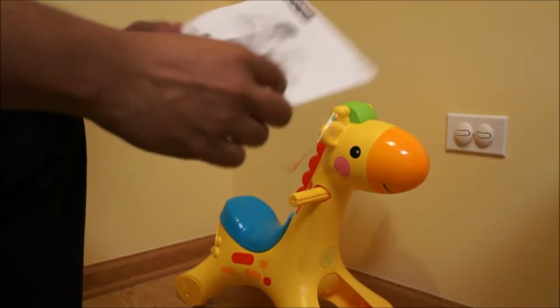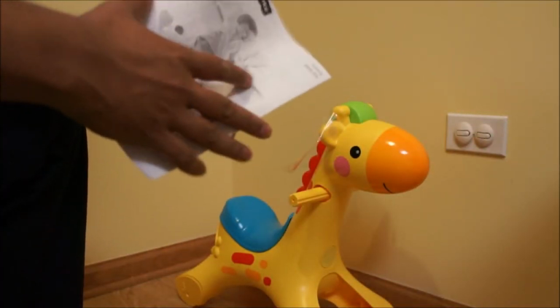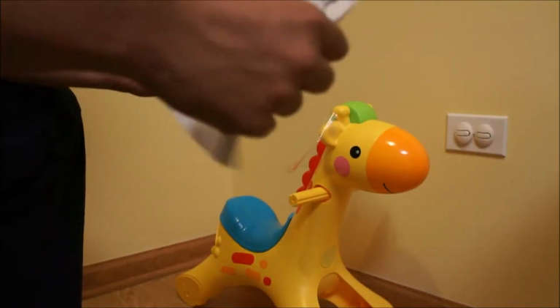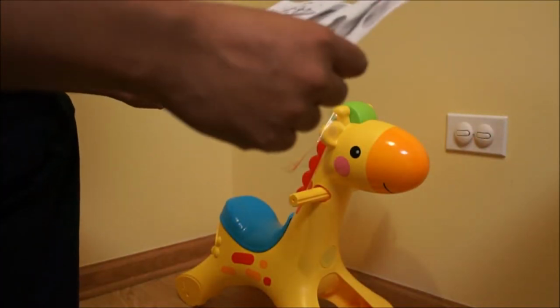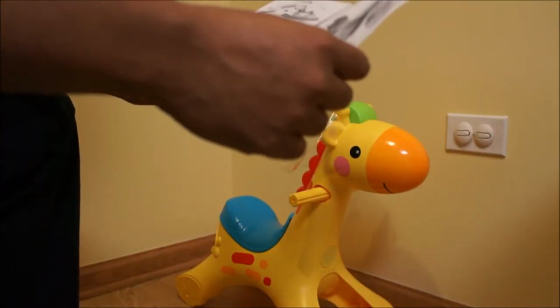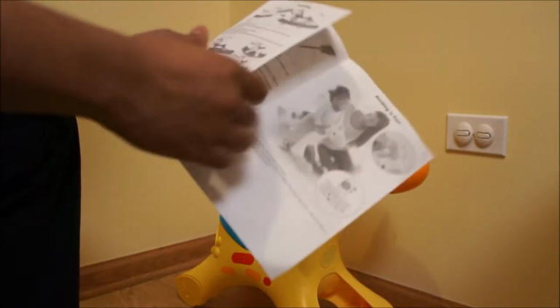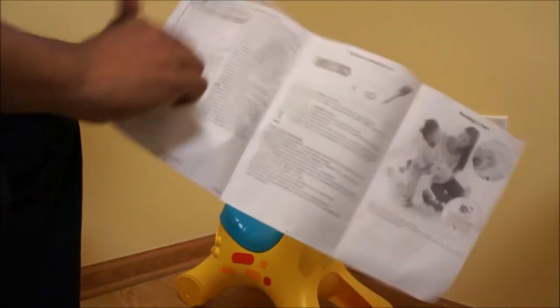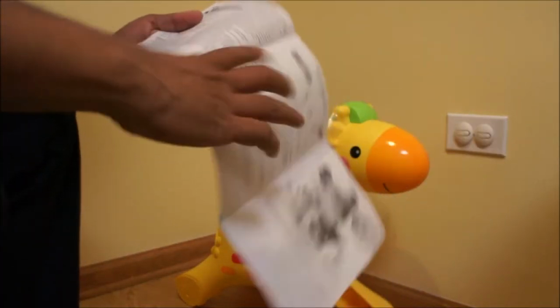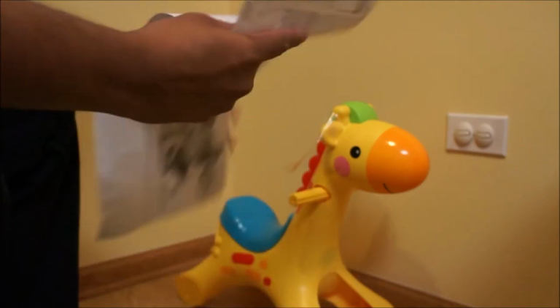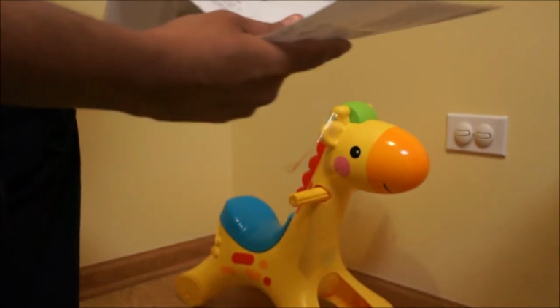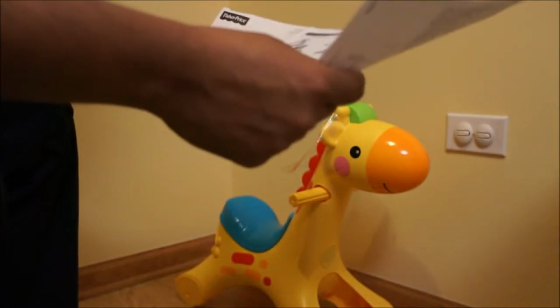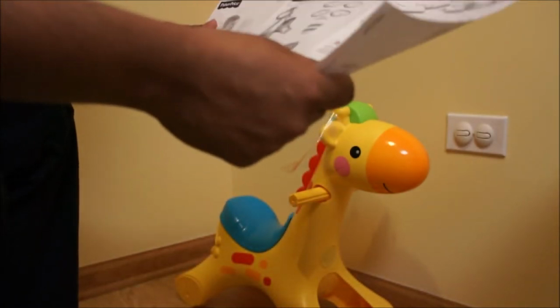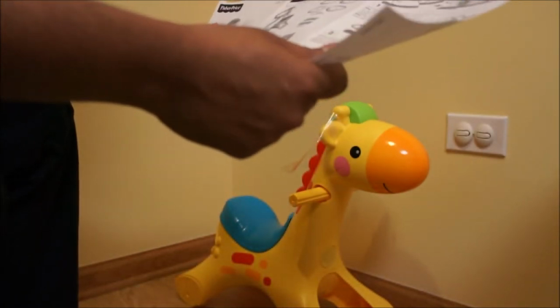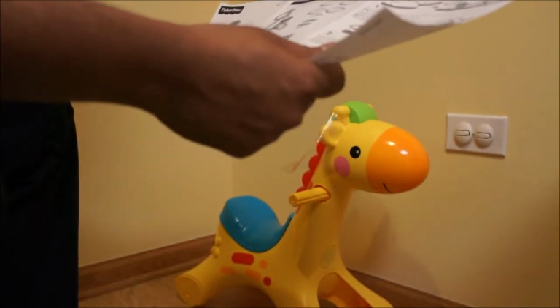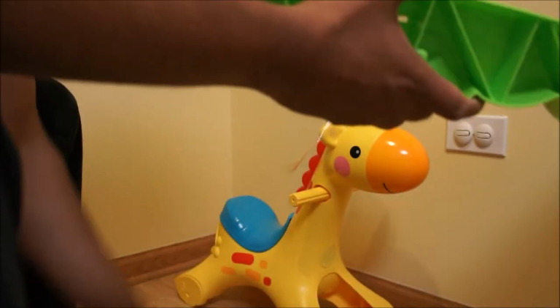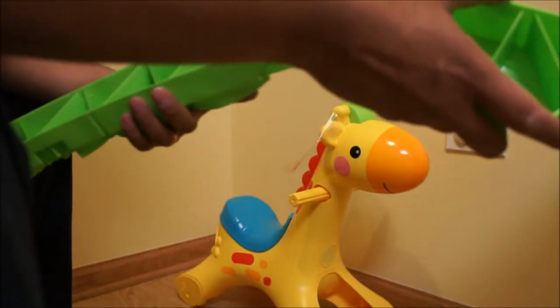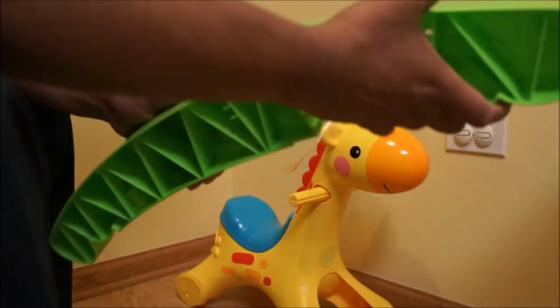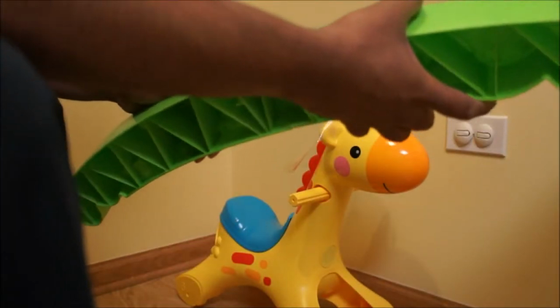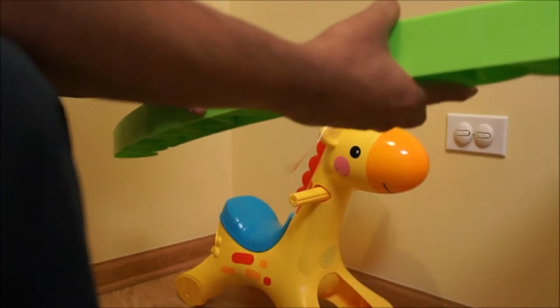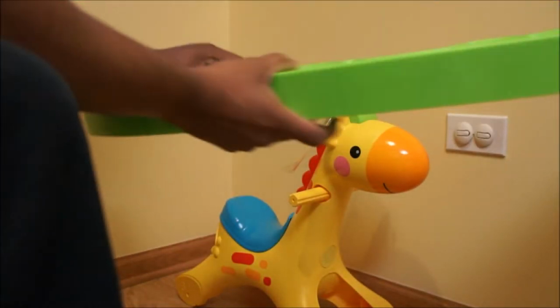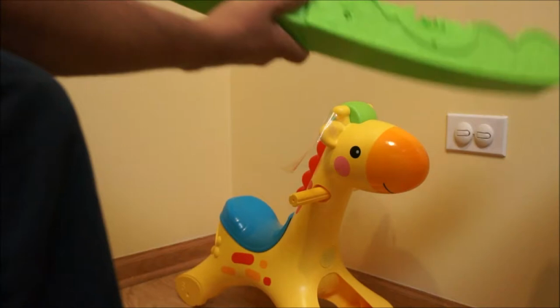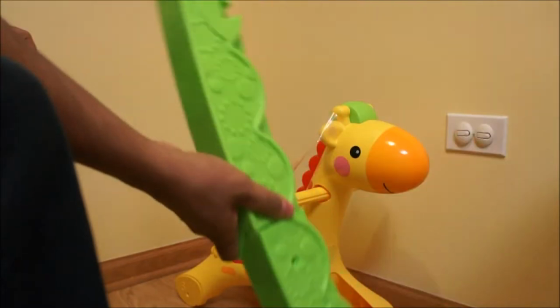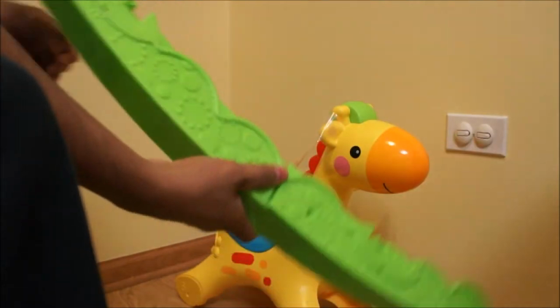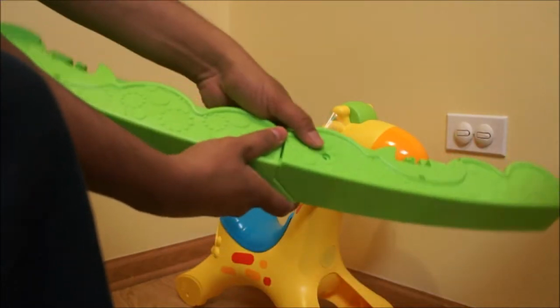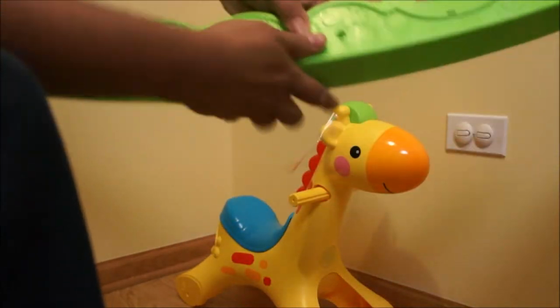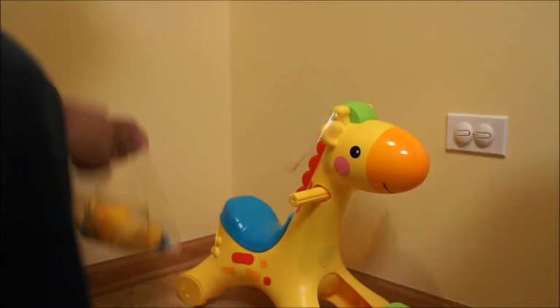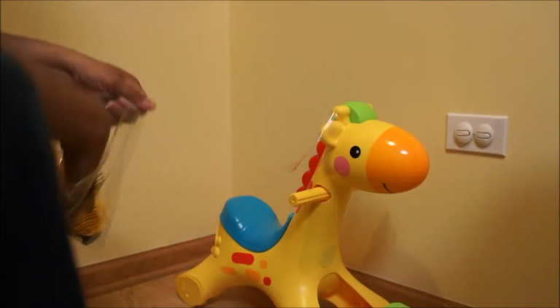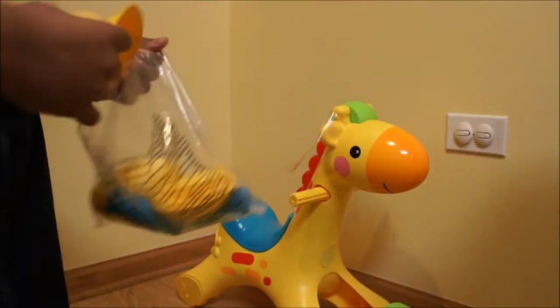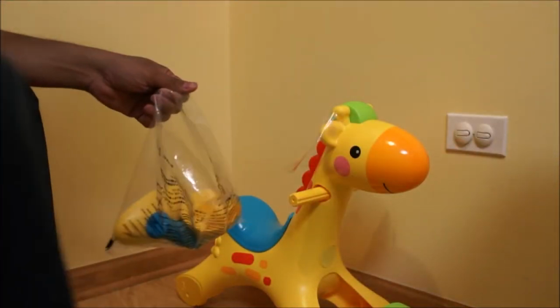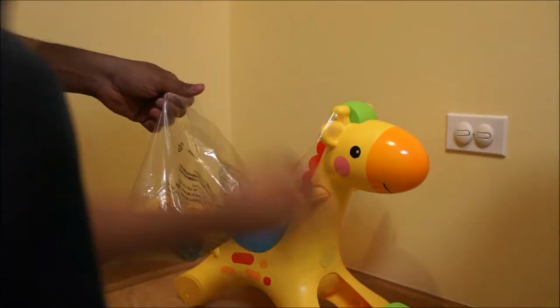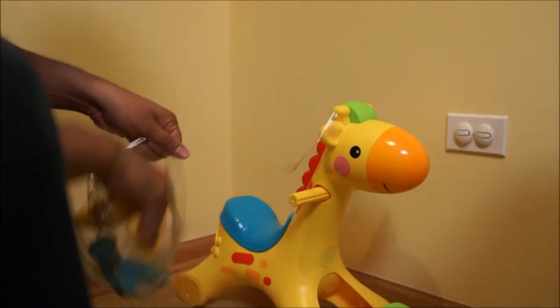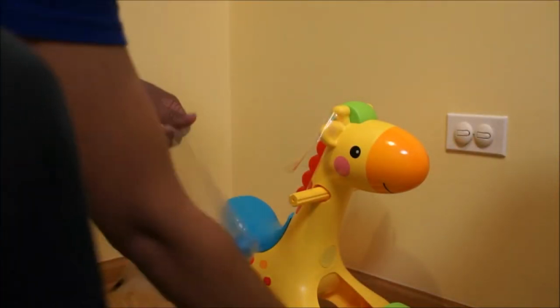It comes with a manual and is fairly easy to assemble. The rails are attached via a screw. They go only one way, so you are less likely to make mistakes.